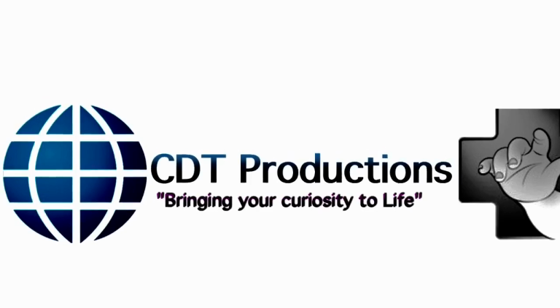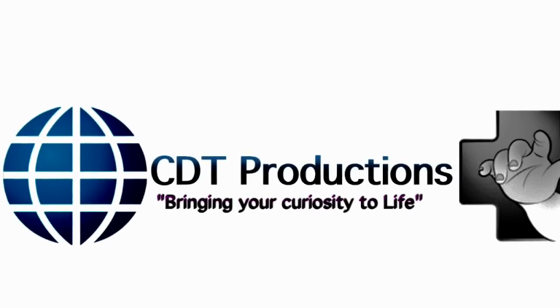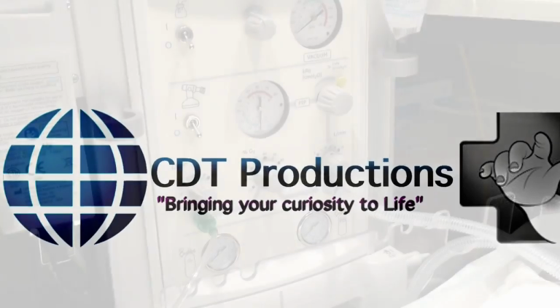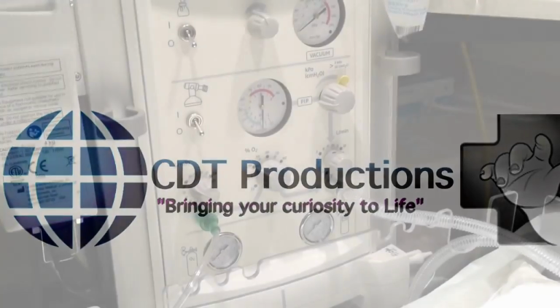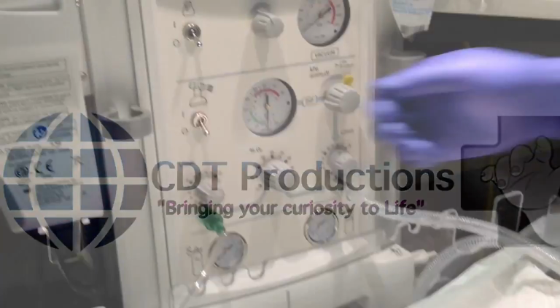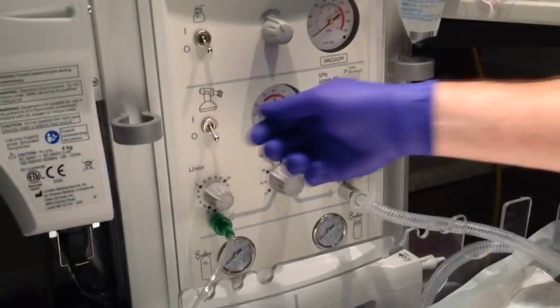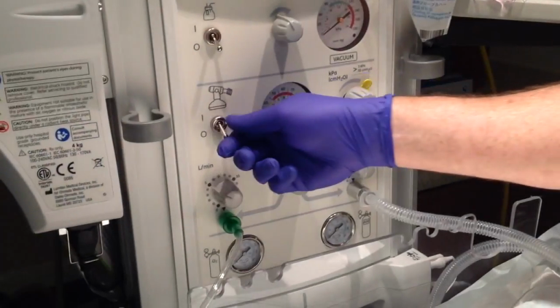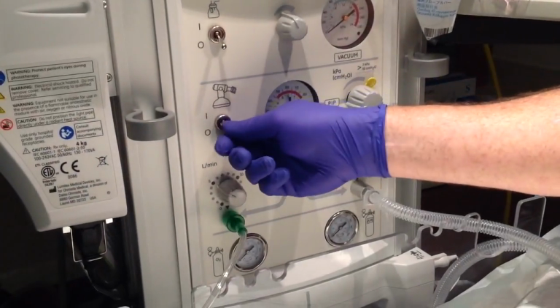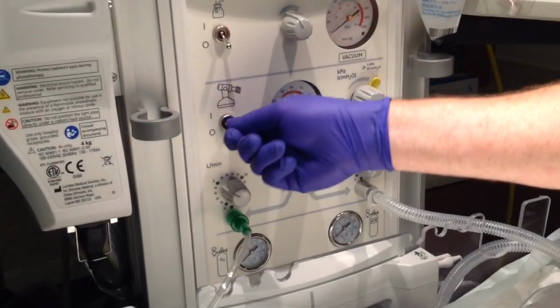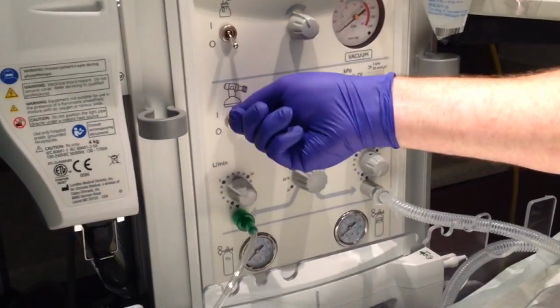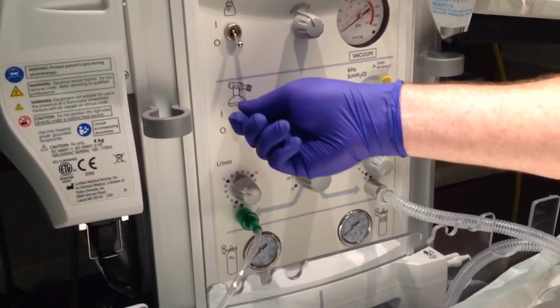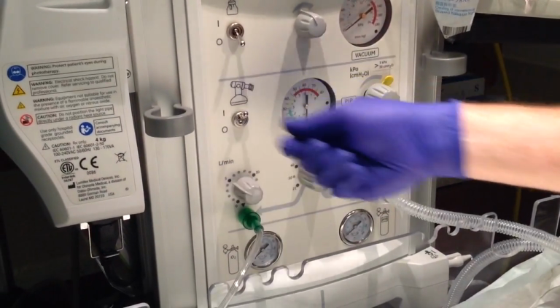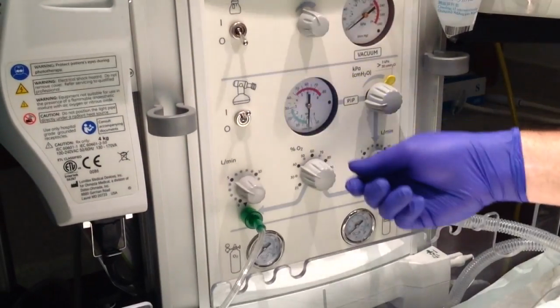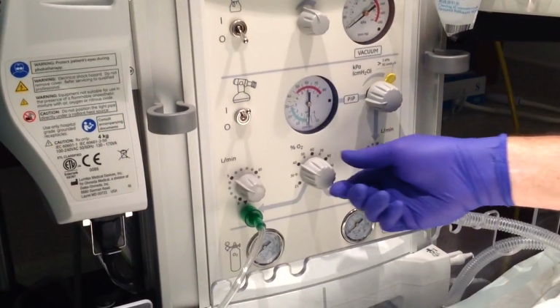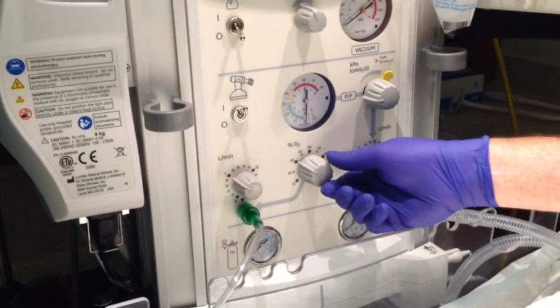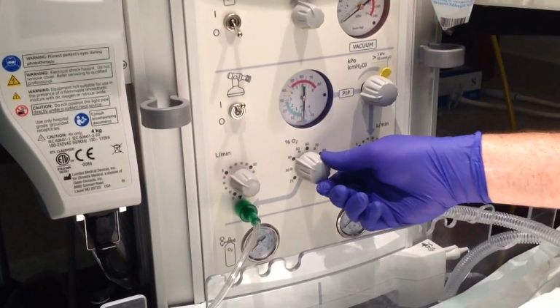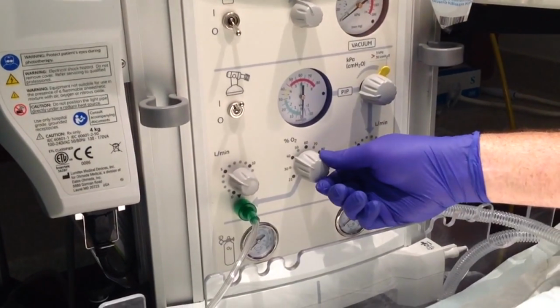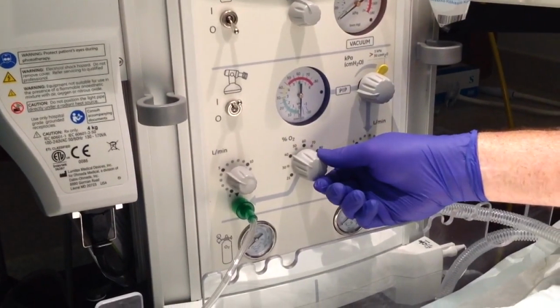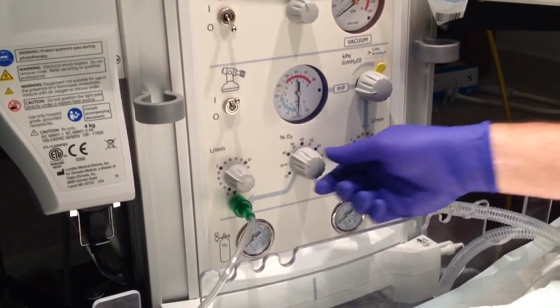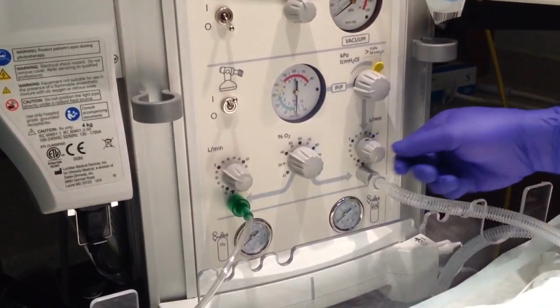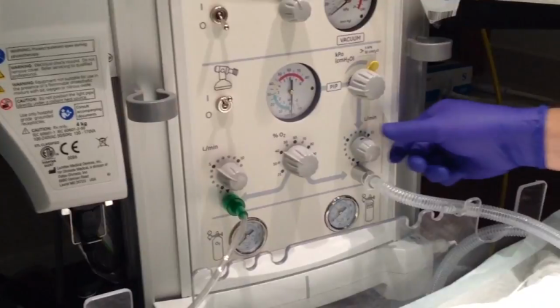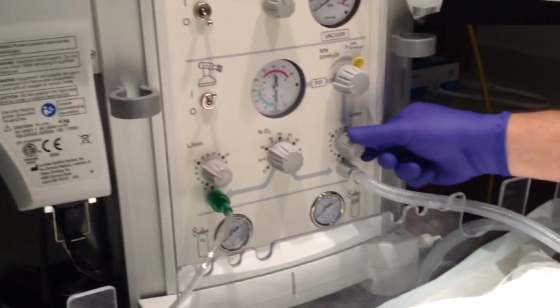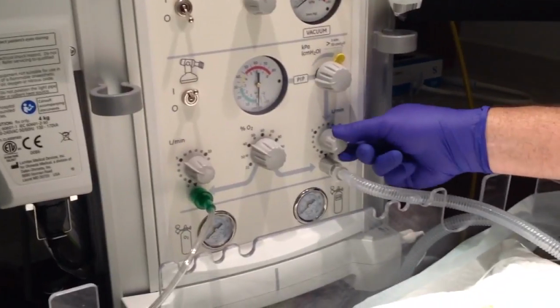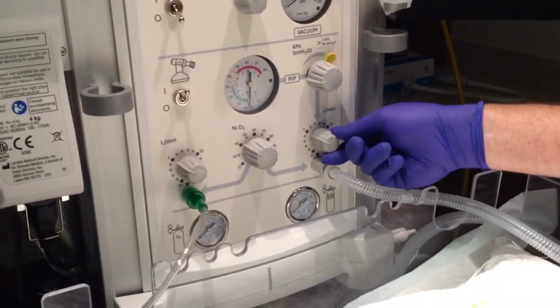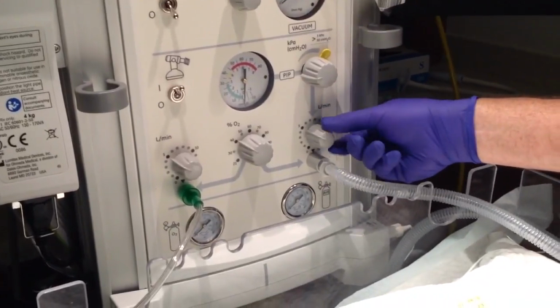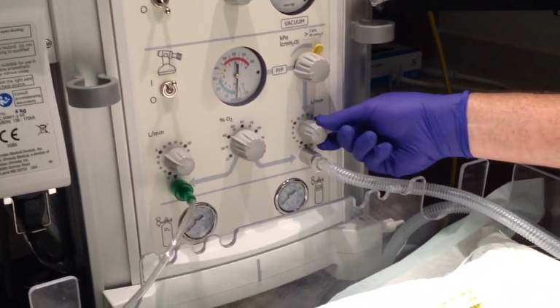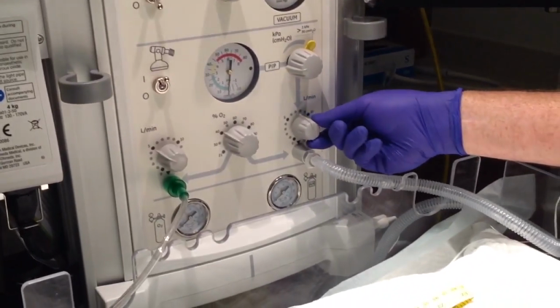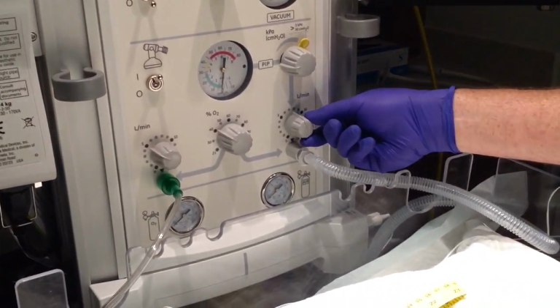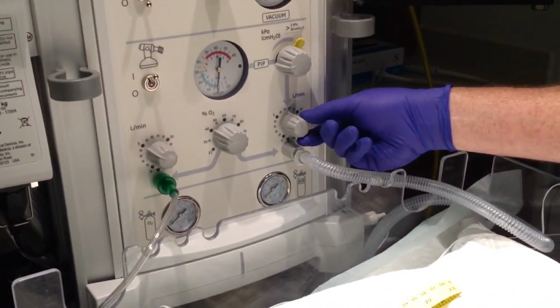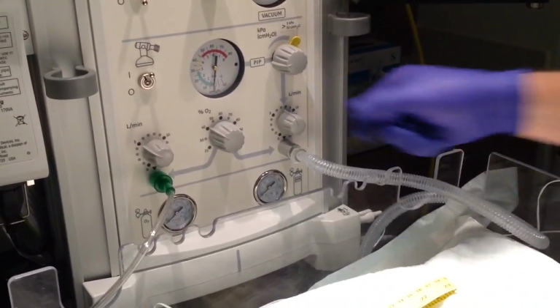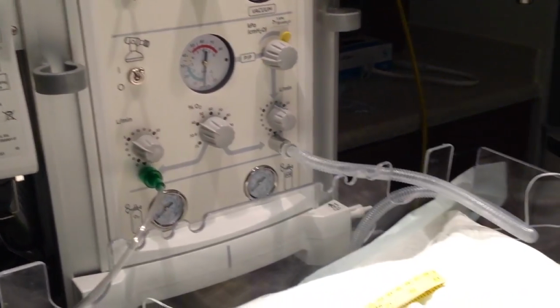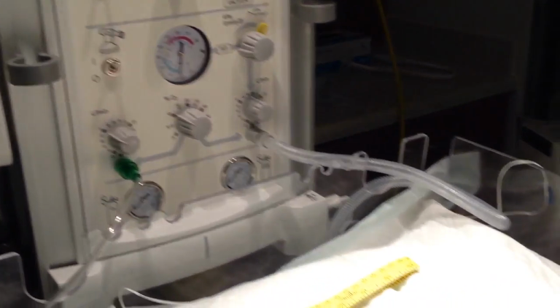The first thing you want to do is turn on the flow to the giraffe bed. You want to adjust your FiO2 to around 40 and adjust your liter flow to around 8.